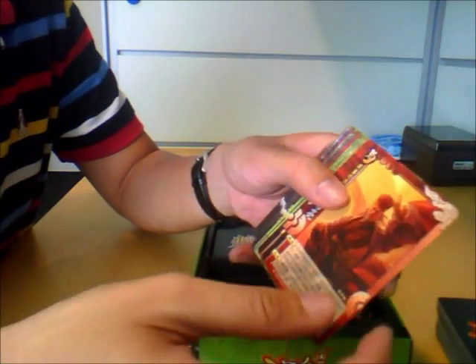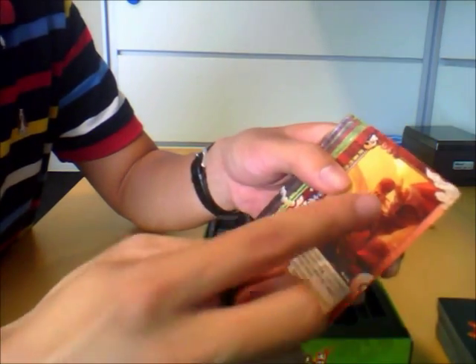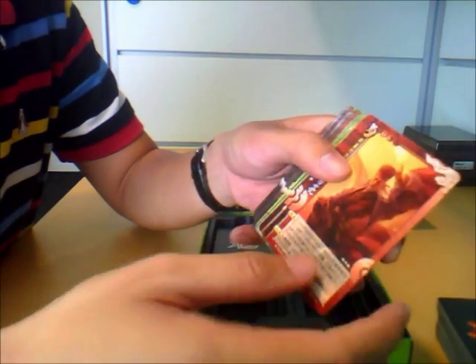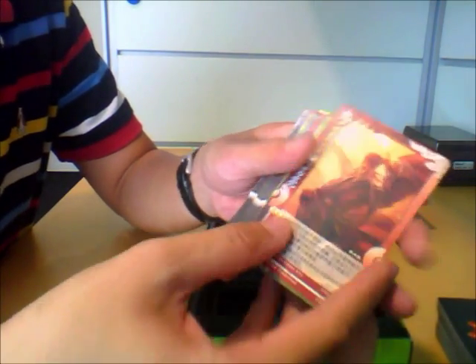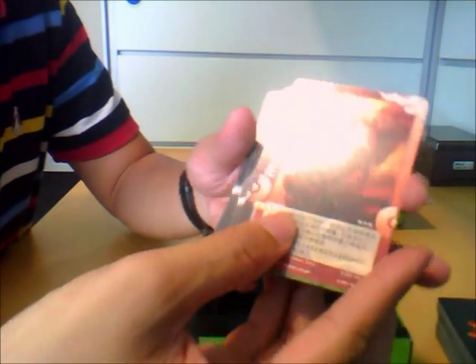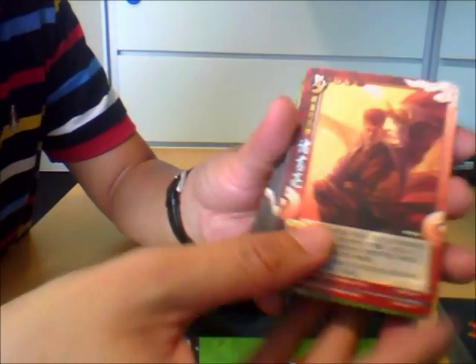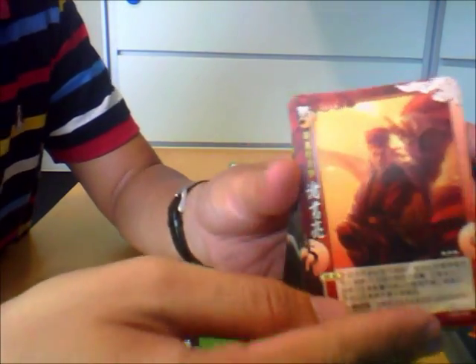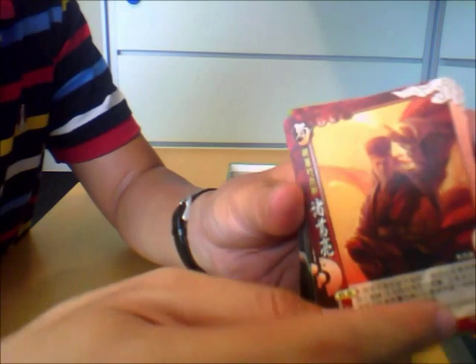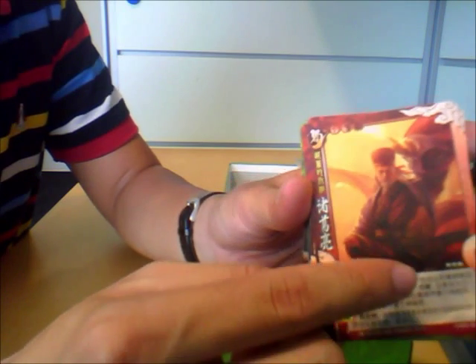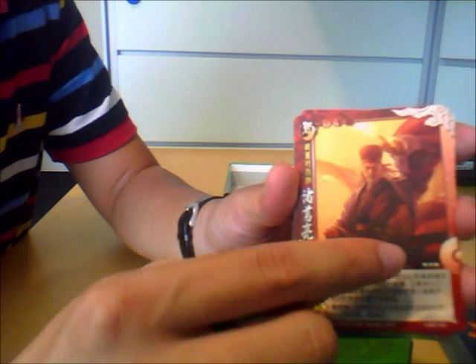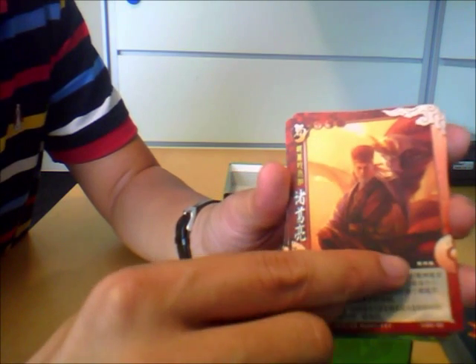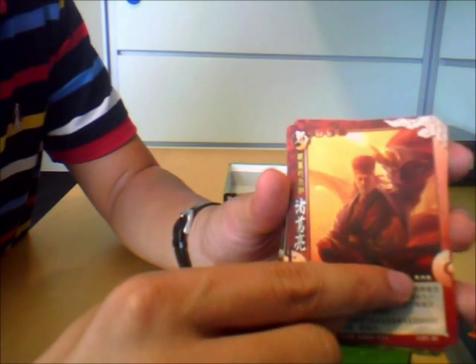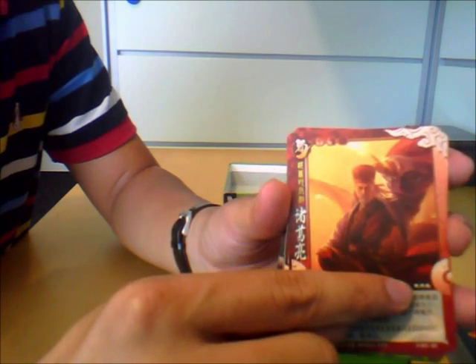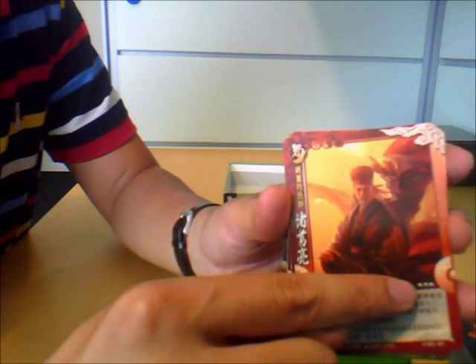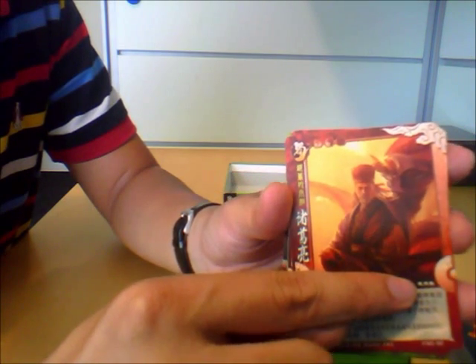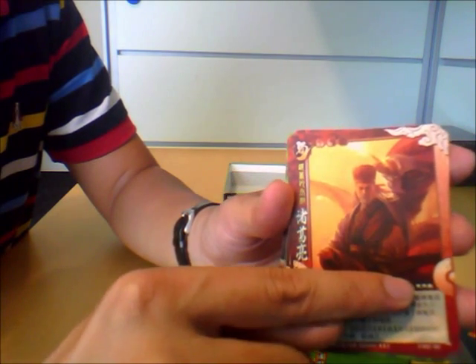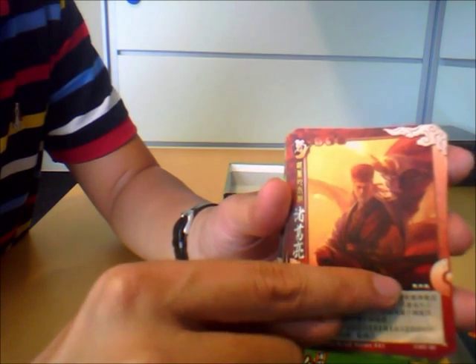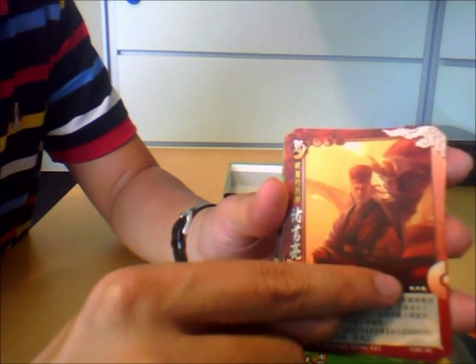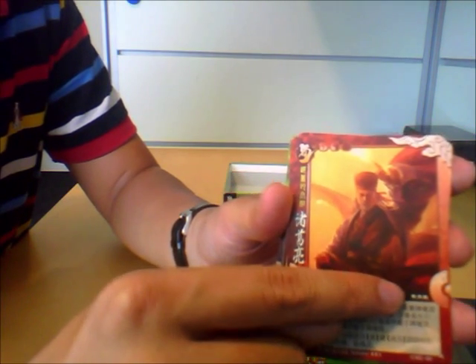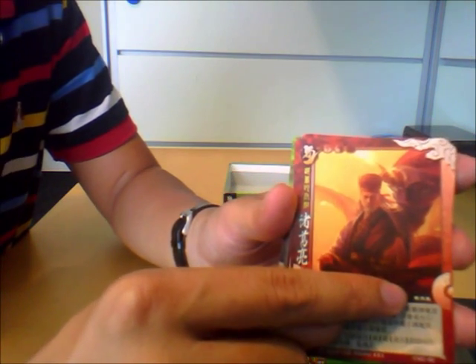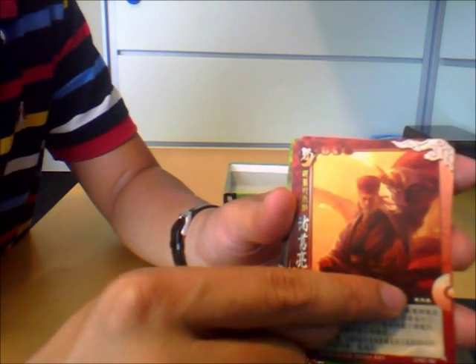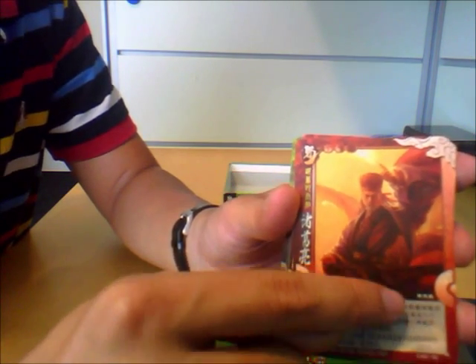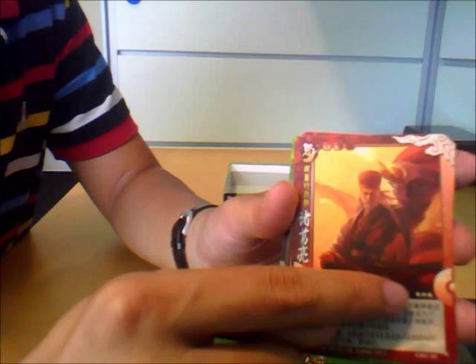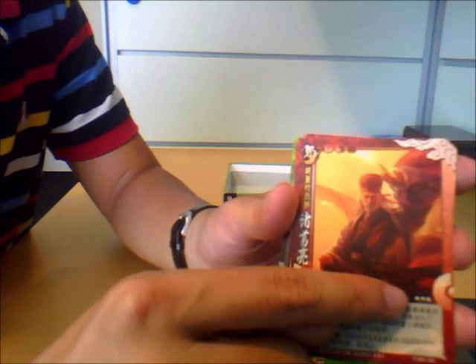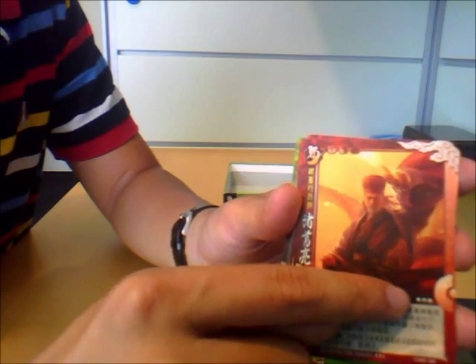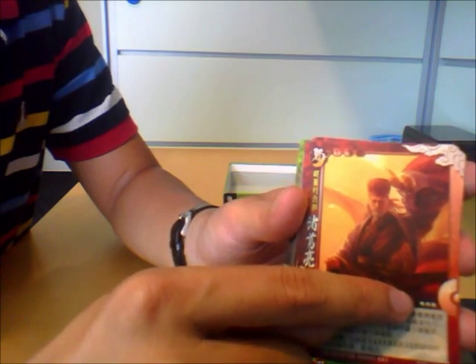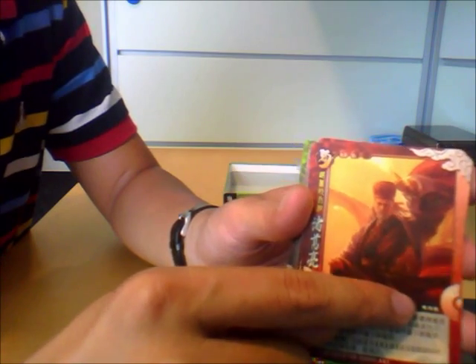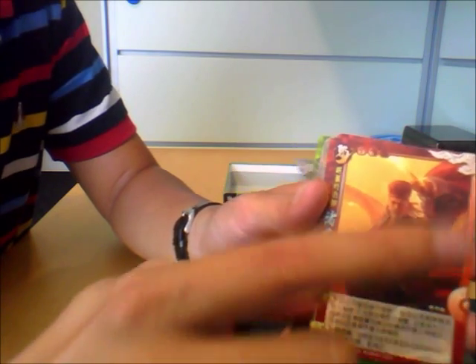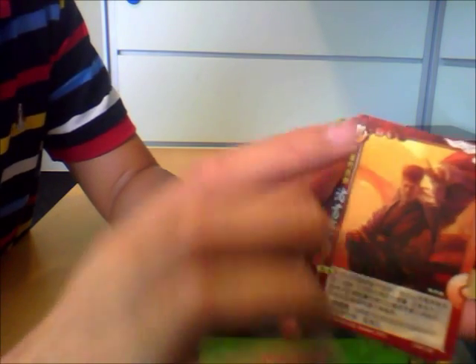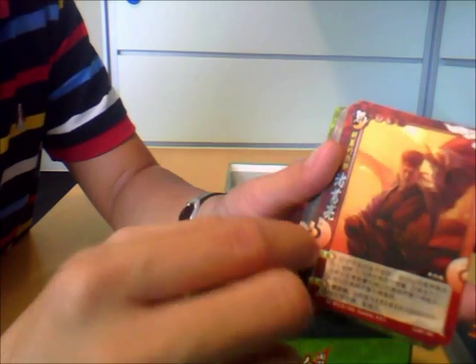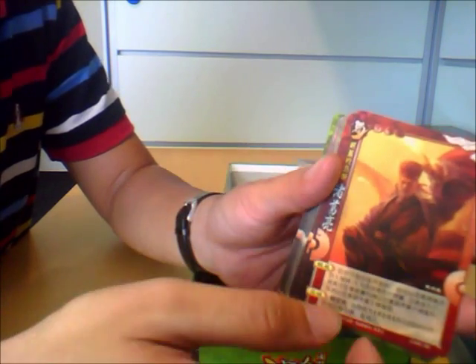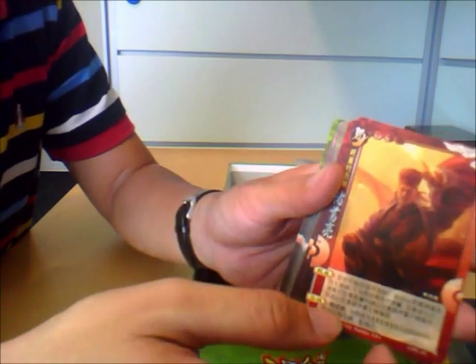You would also notice that some characters have a name at the bottom. This one says Huang Yeying — that's for synergistic characters. Not all characters have this; only some of them do.